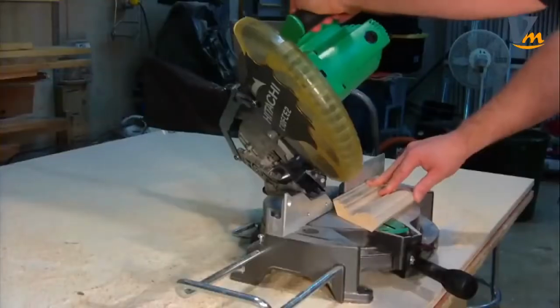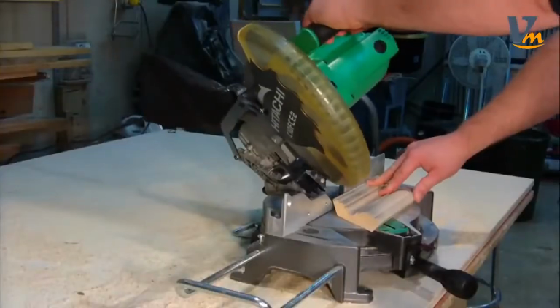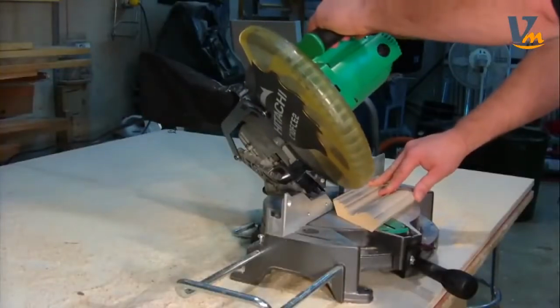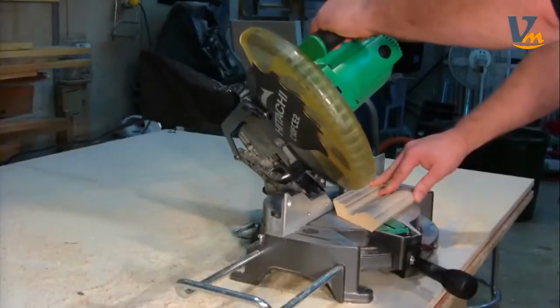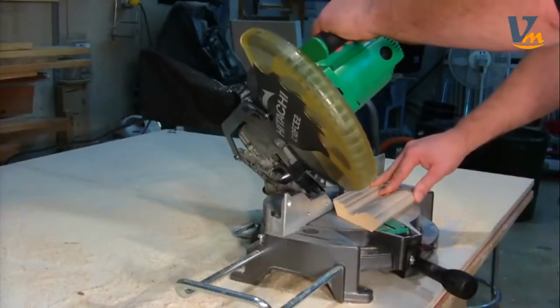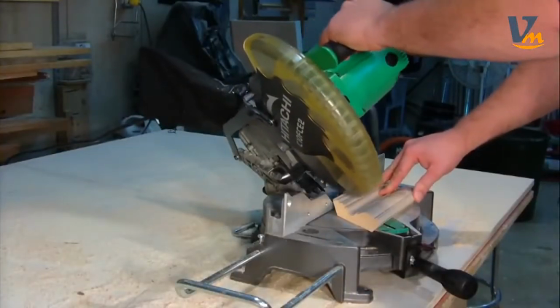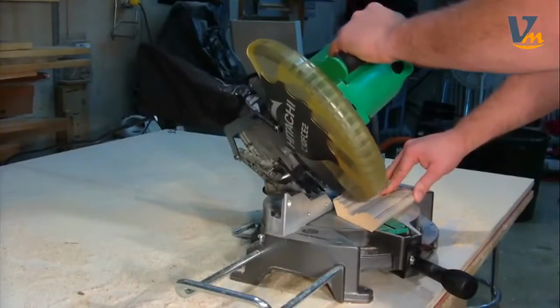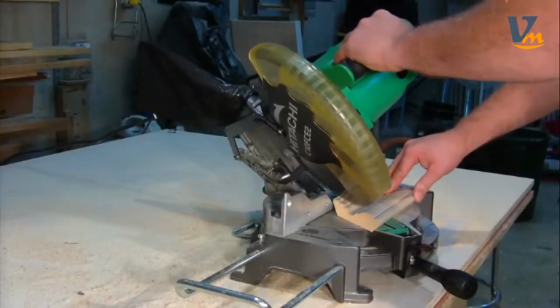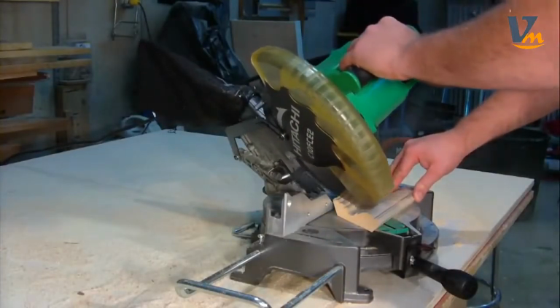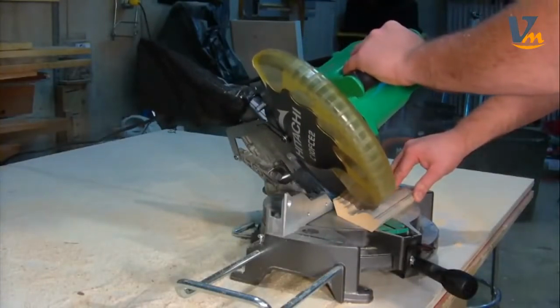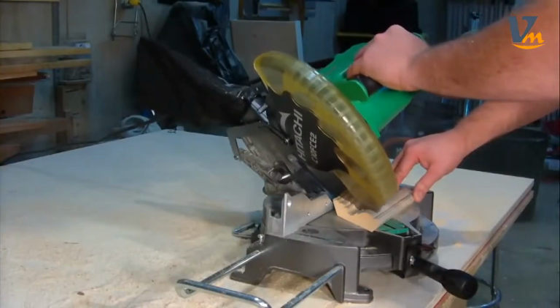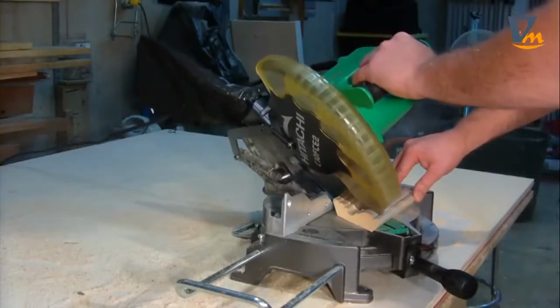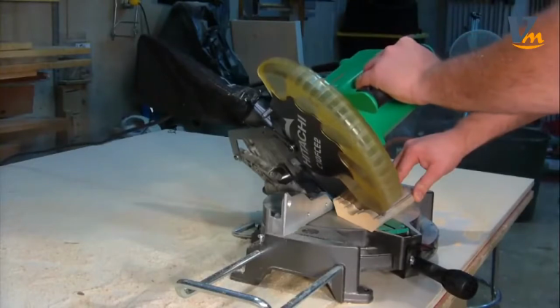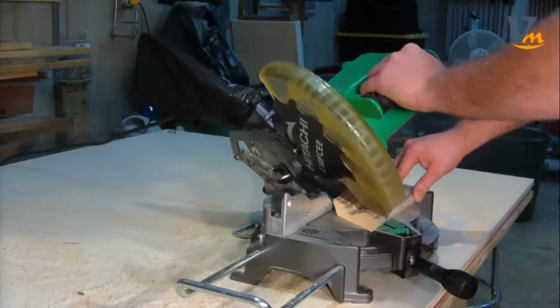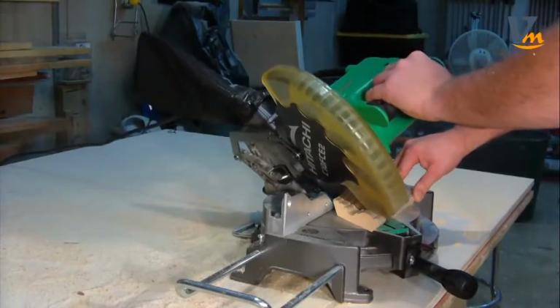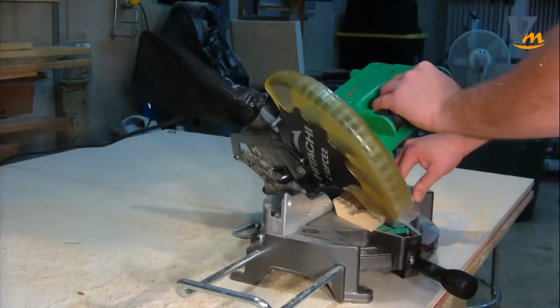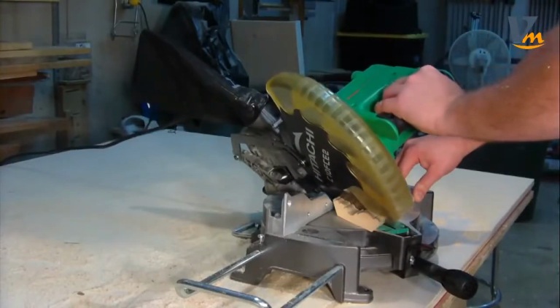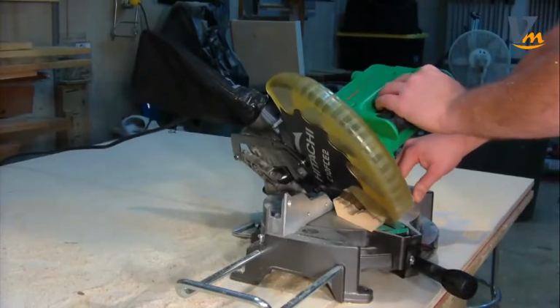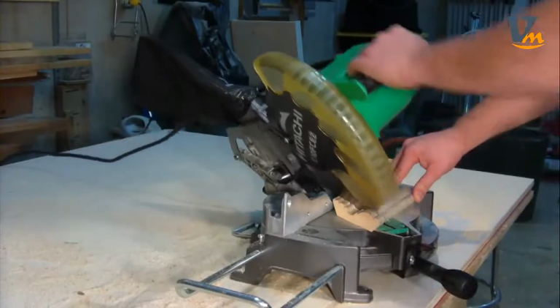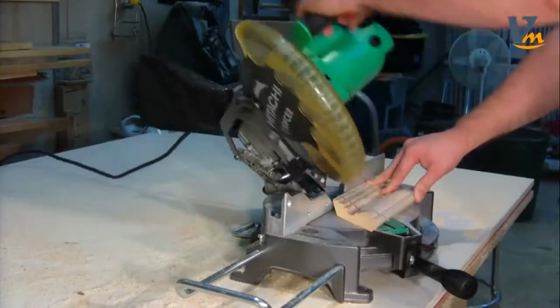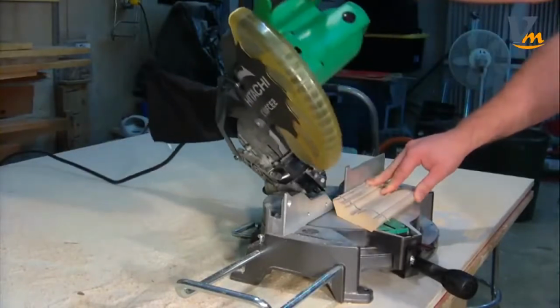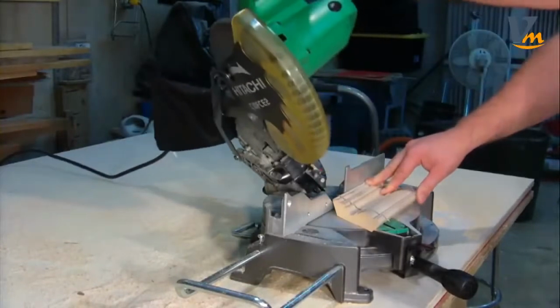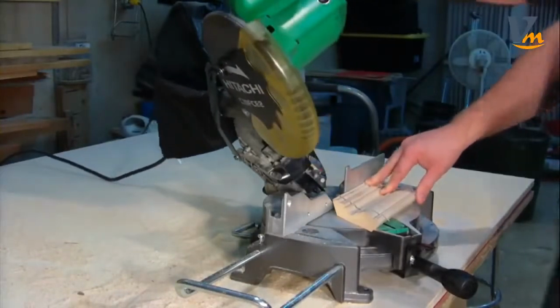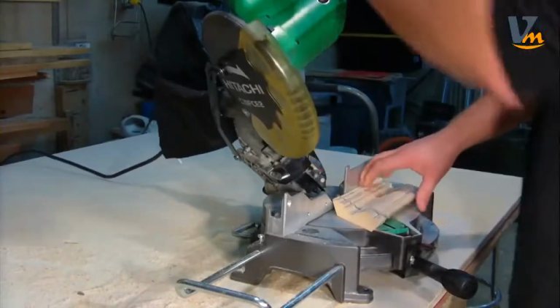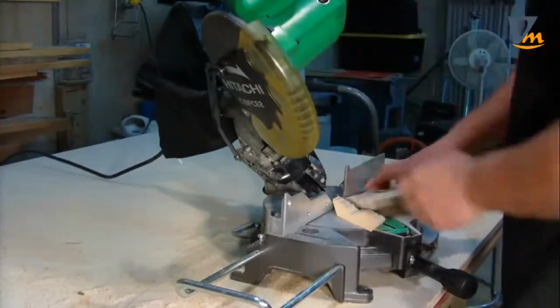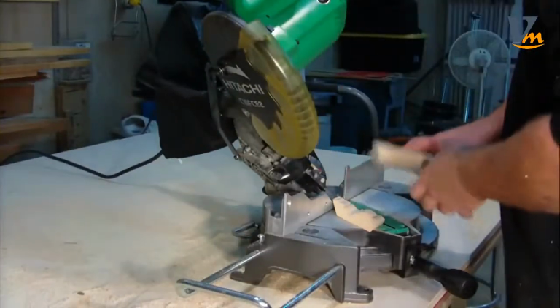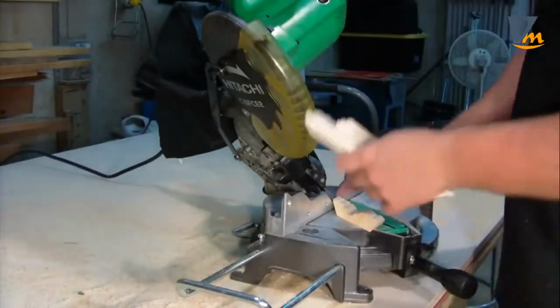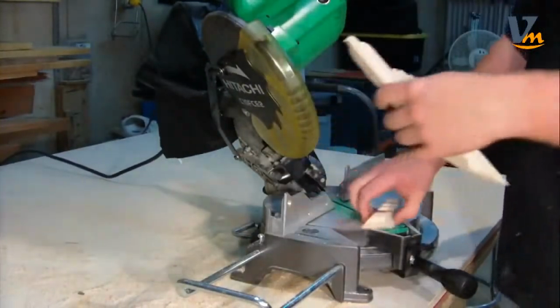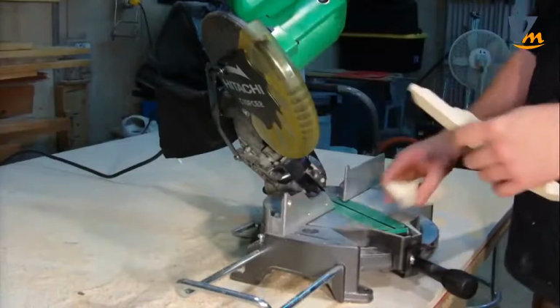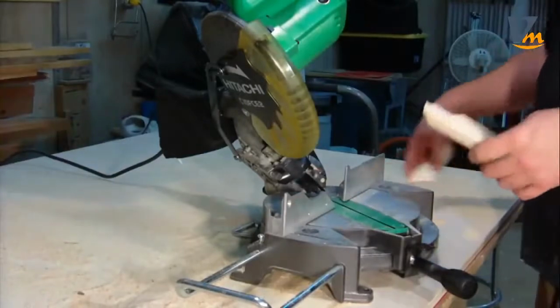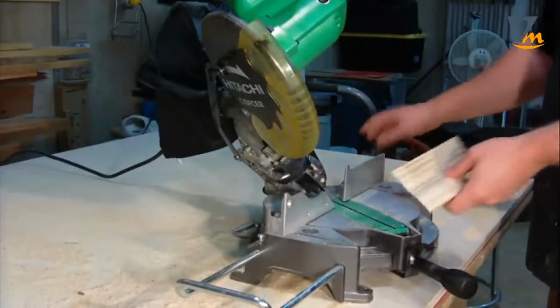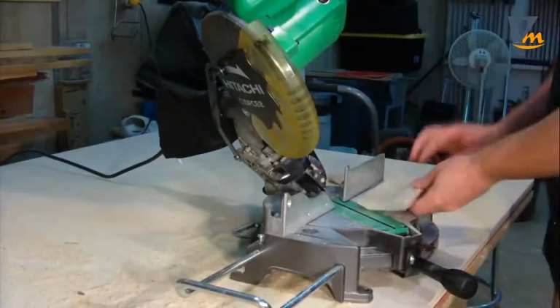This miter saw provides smooth, accurate miters and cross cuts in a variety of work pieces, including wood, plywood, decorative panels, soft fiberboard, hardboard, and soft aluminum pieces.